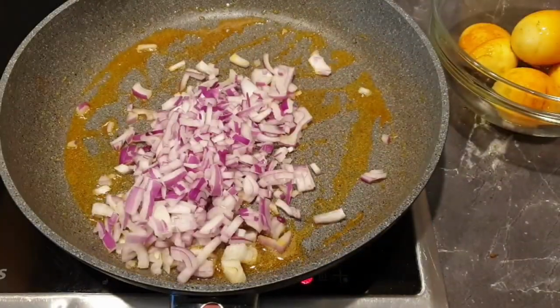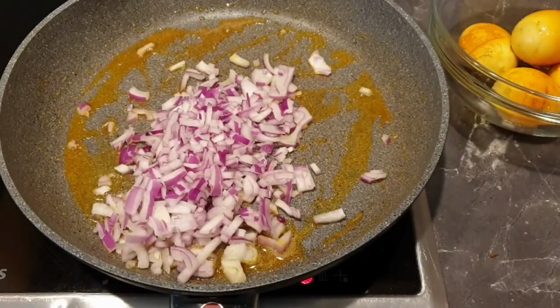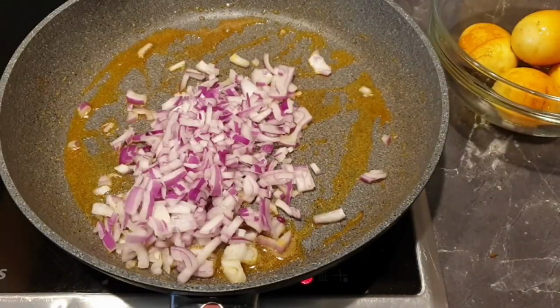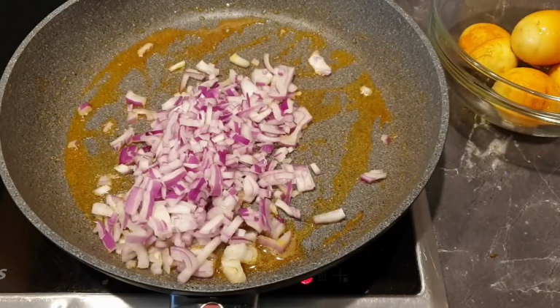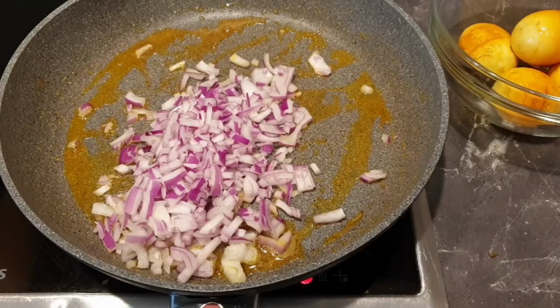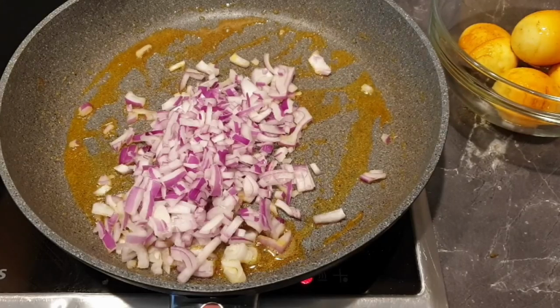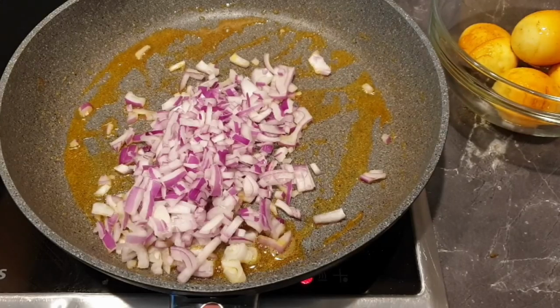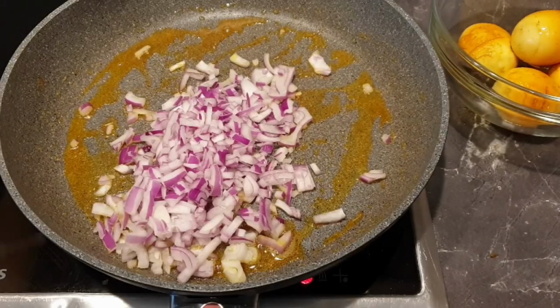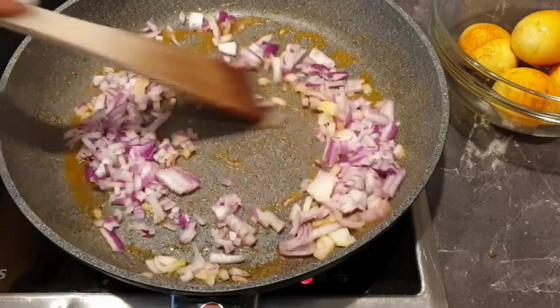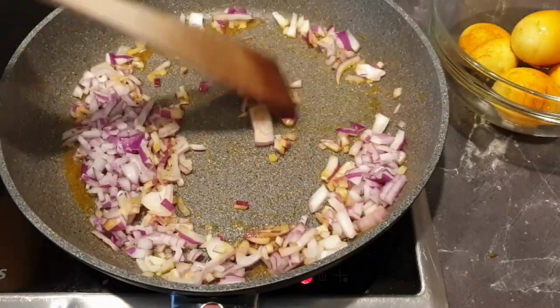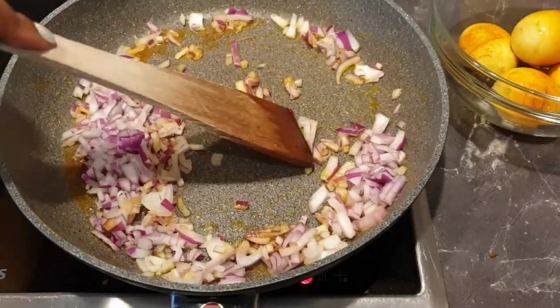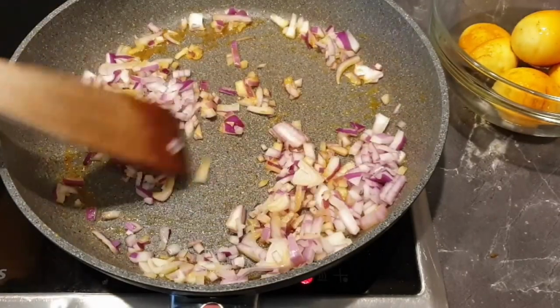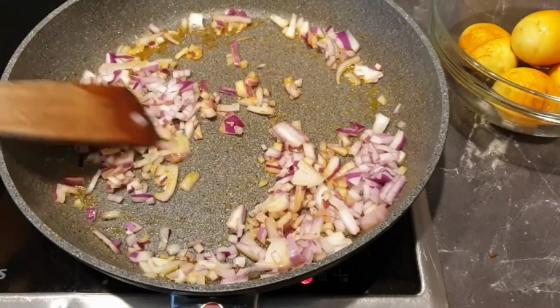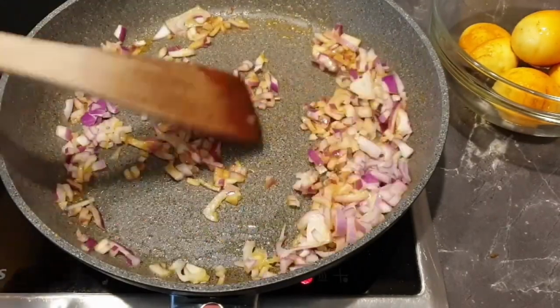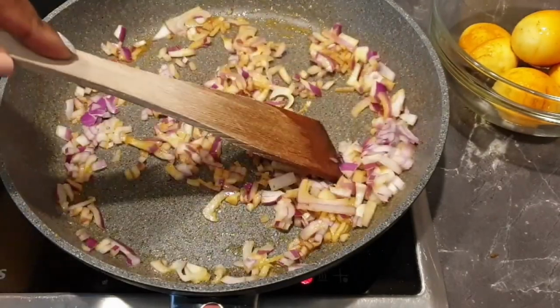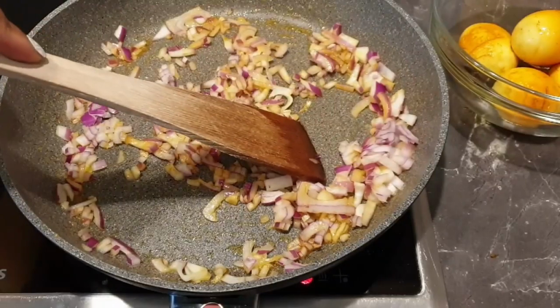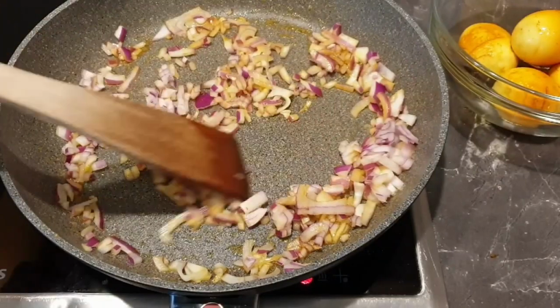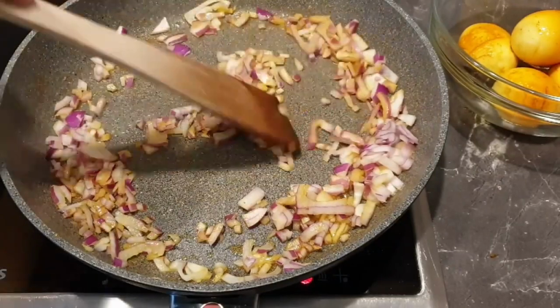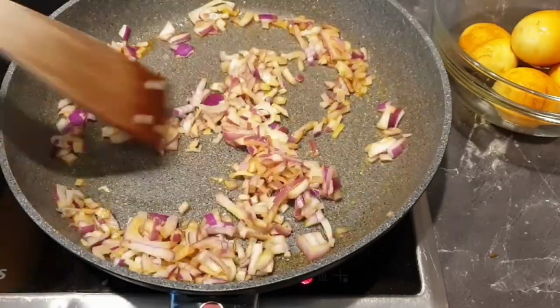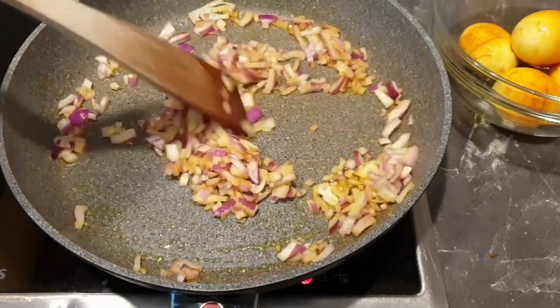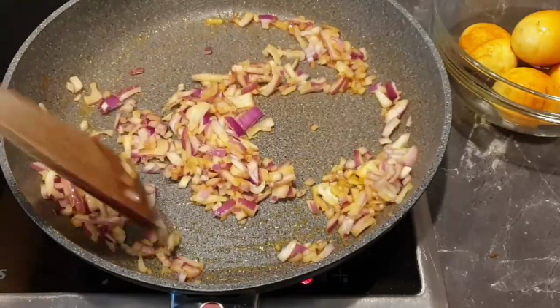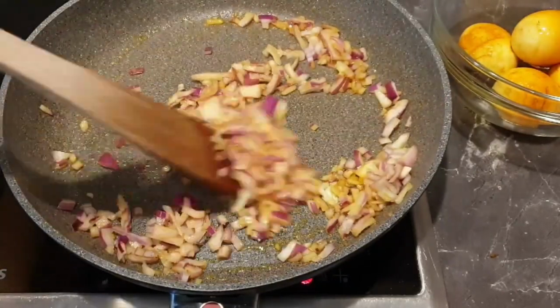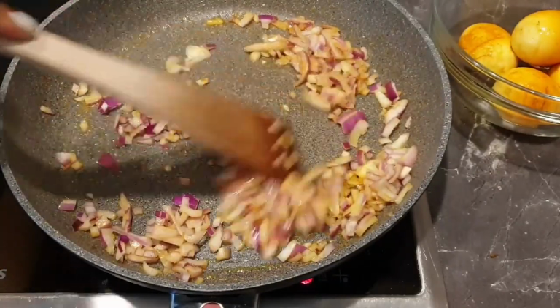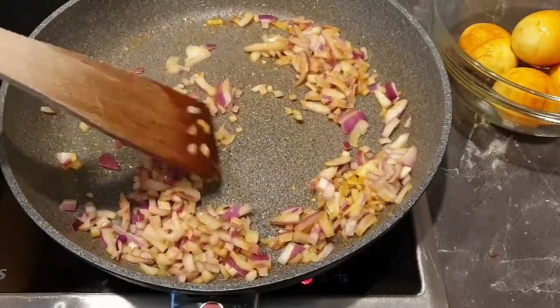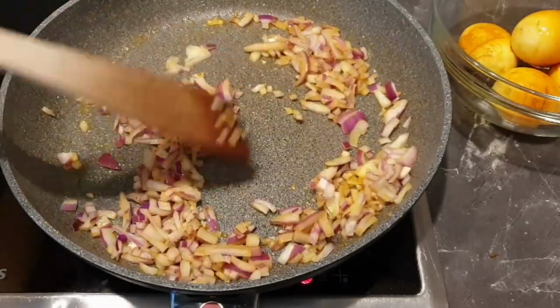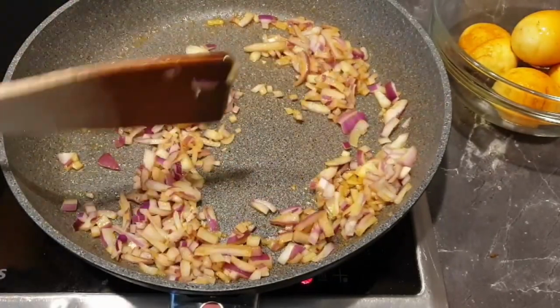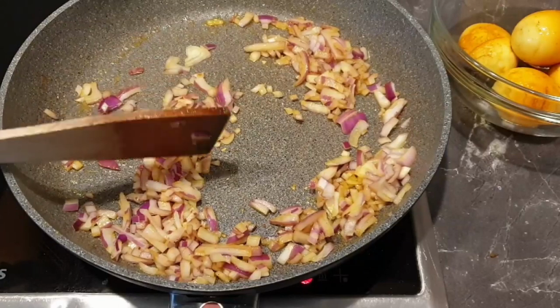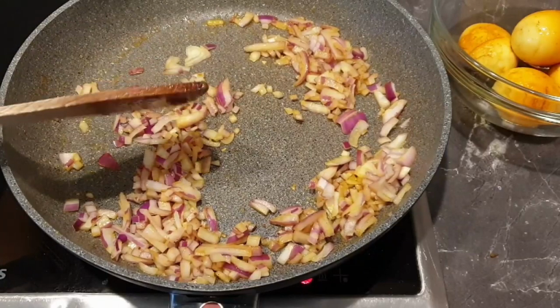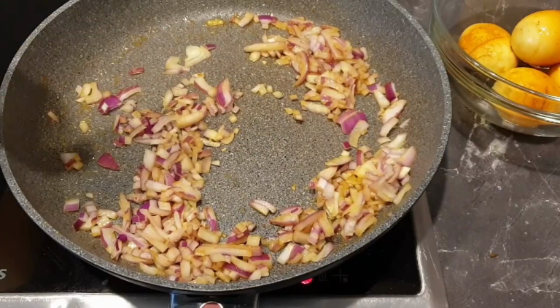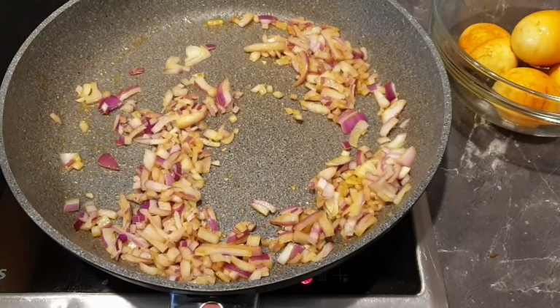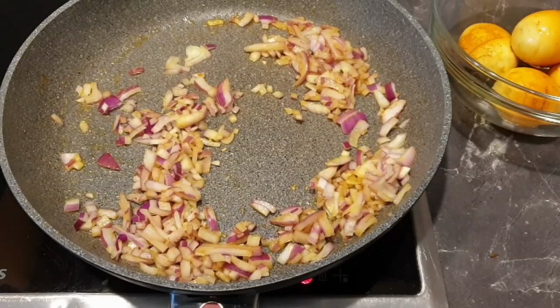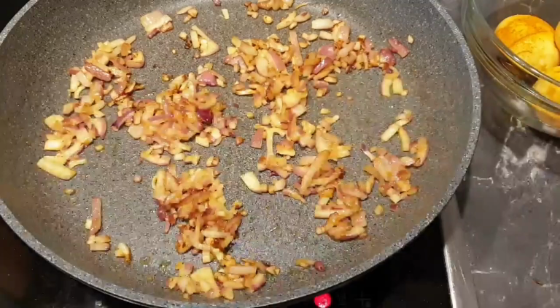Now into the same pan — no need to add oil — add in your onions and sauté them for a few minutes. Once that is done, add in your ginger and garlic paste.